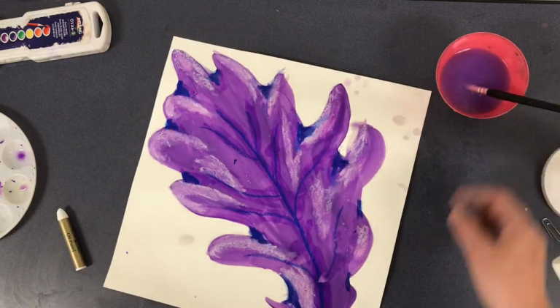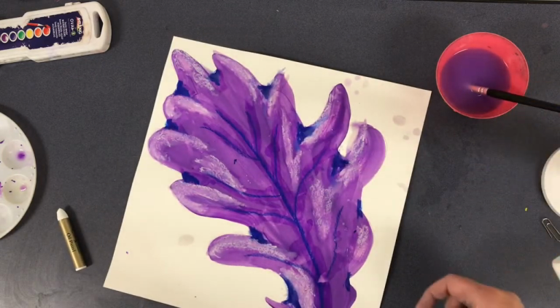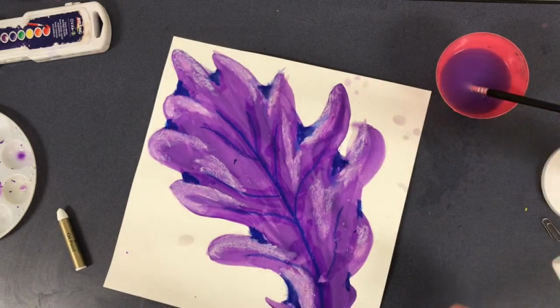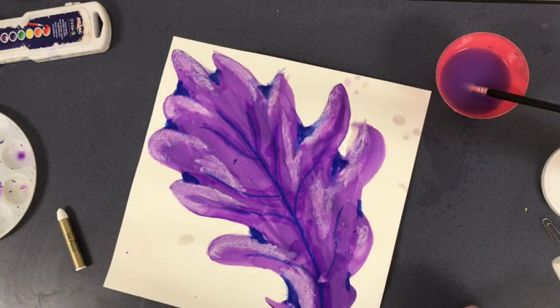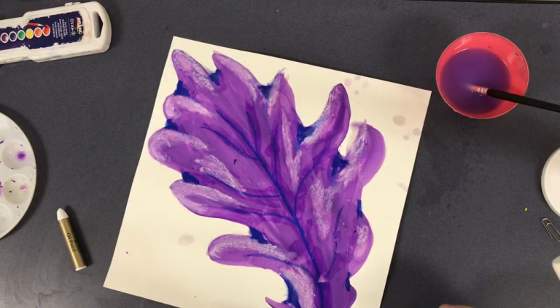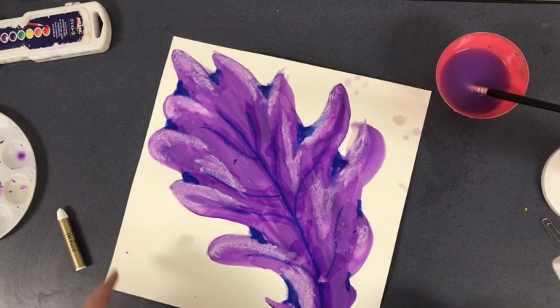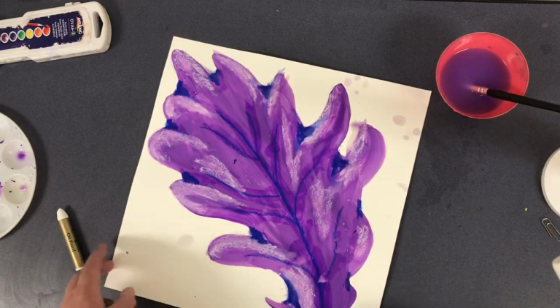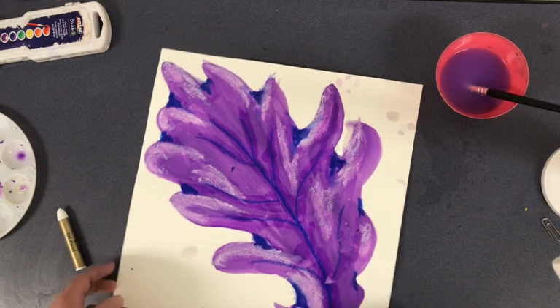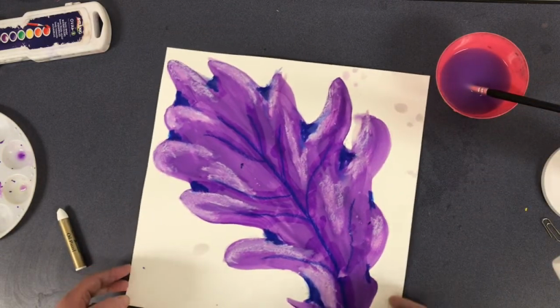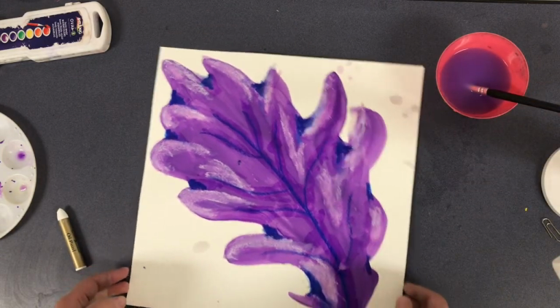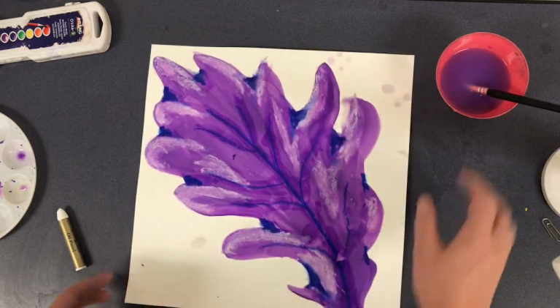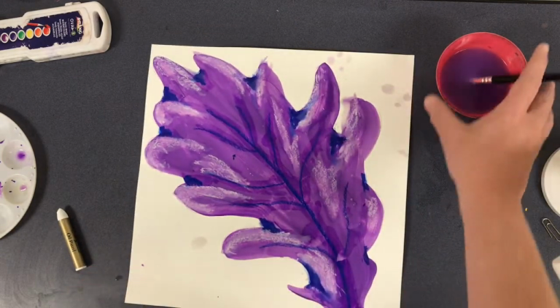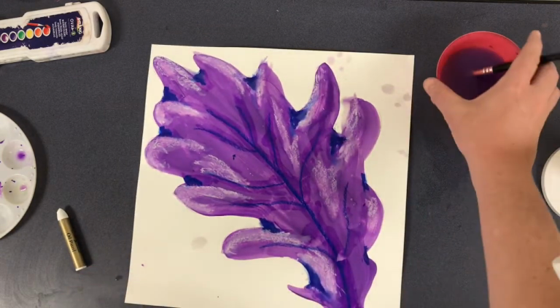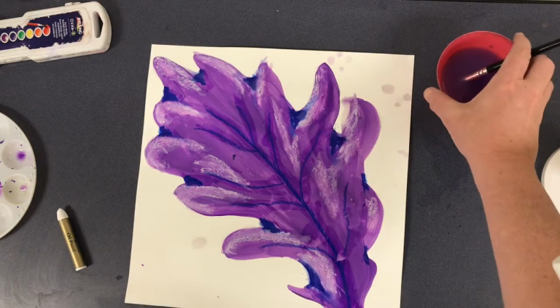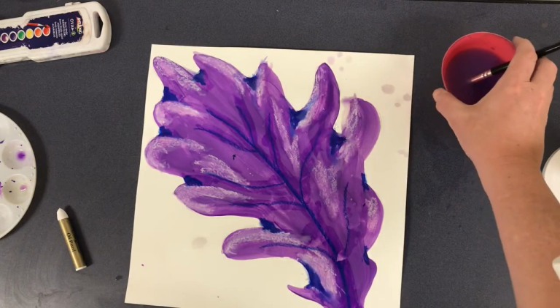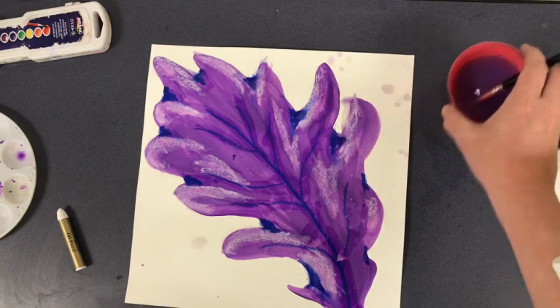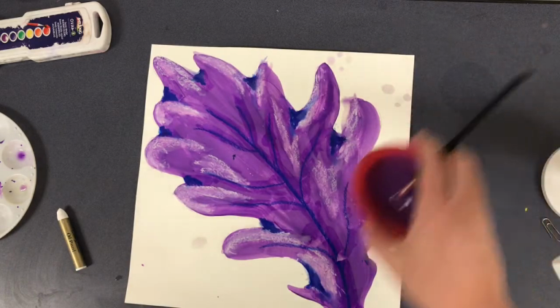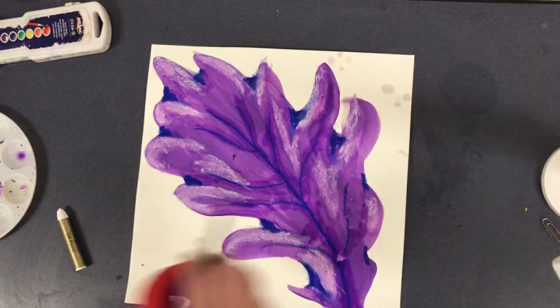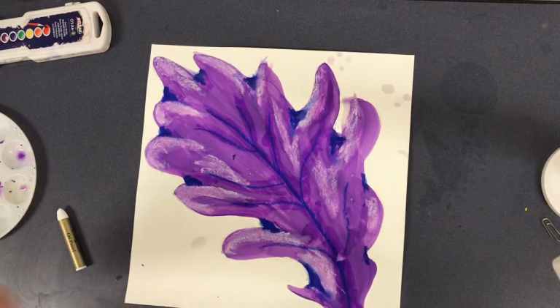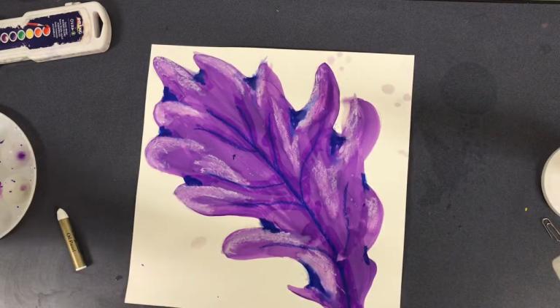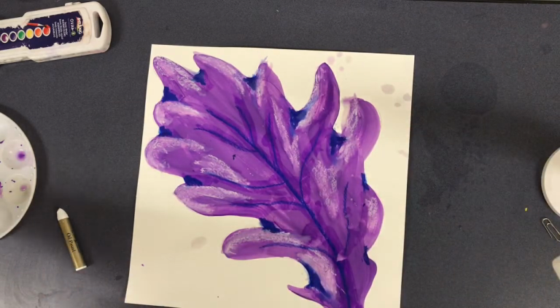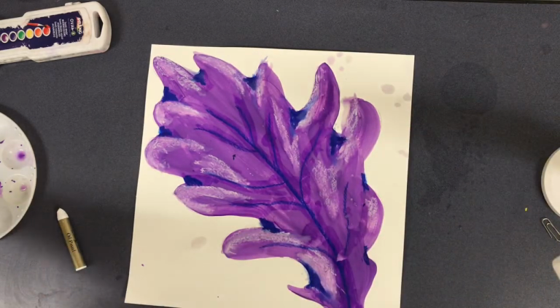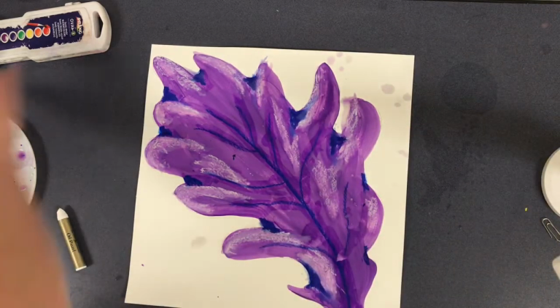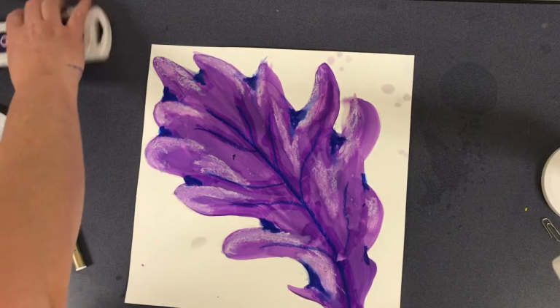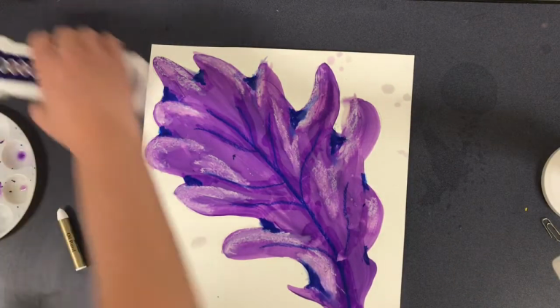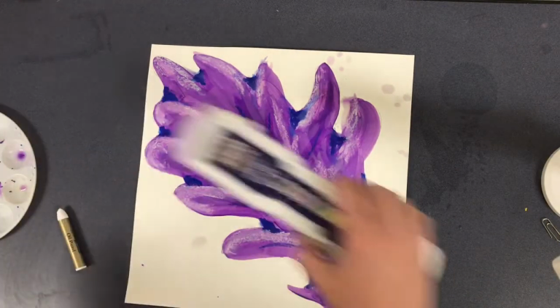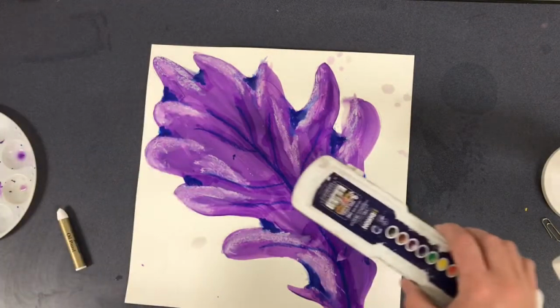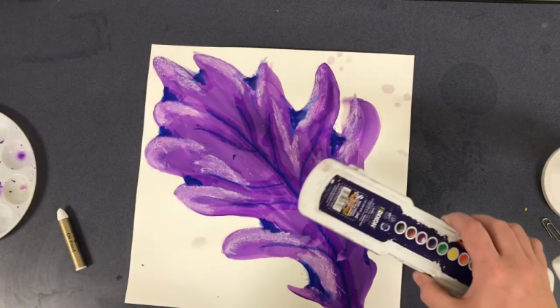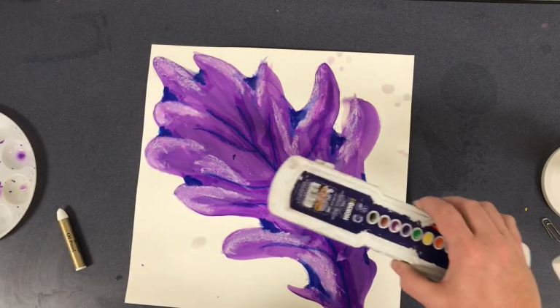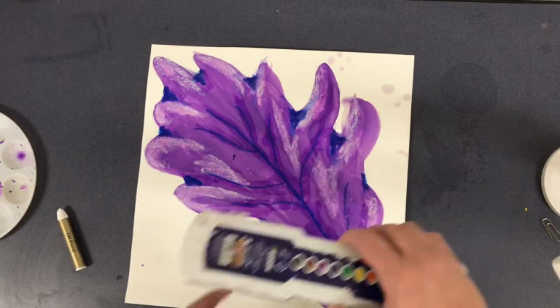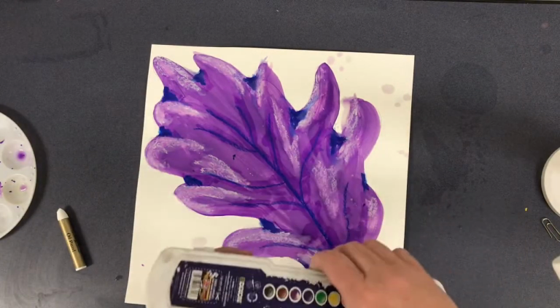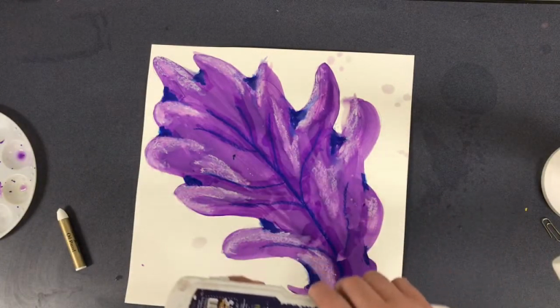Once you are done with that step, it is time for the background. We're going to switch gears and move into watercolor paints.